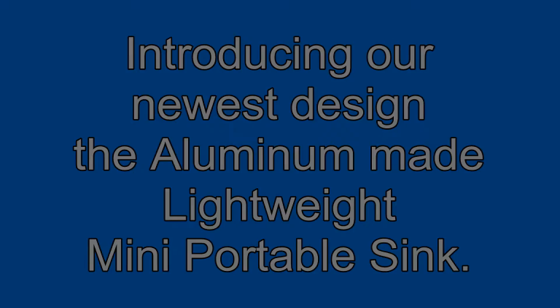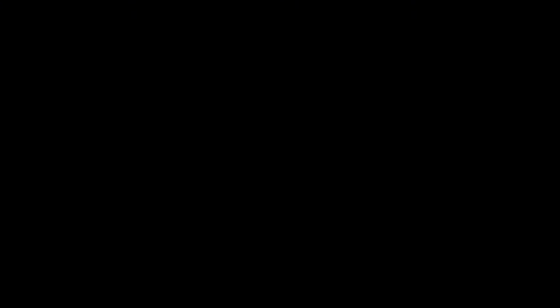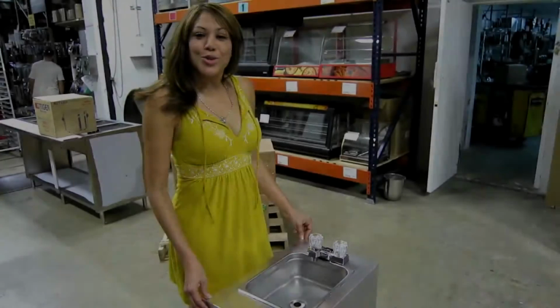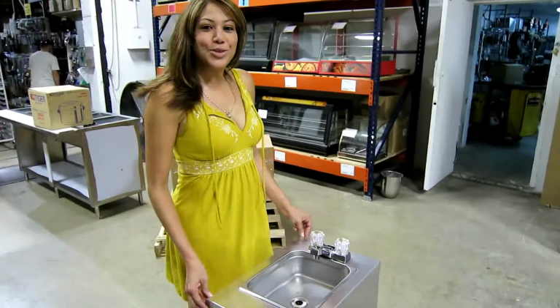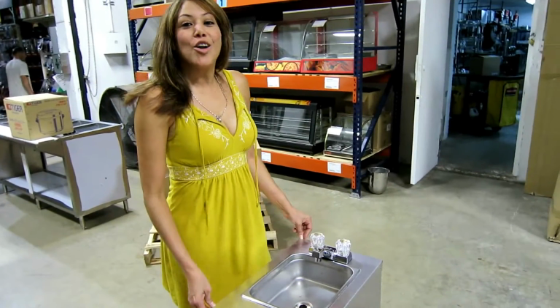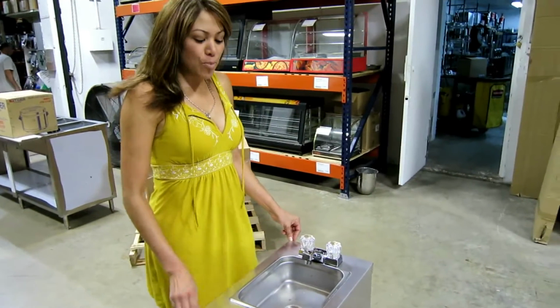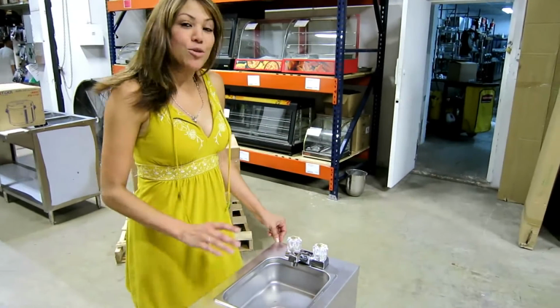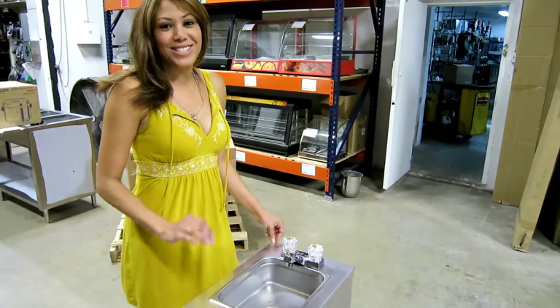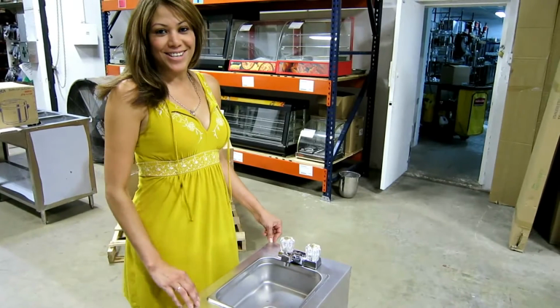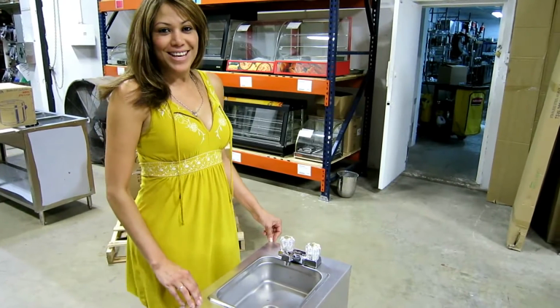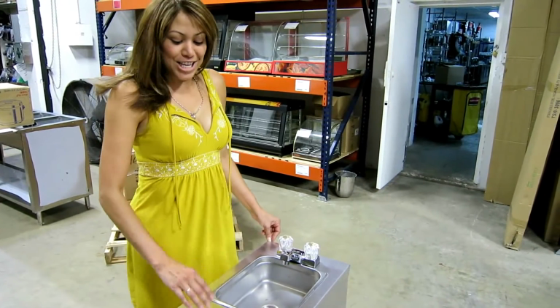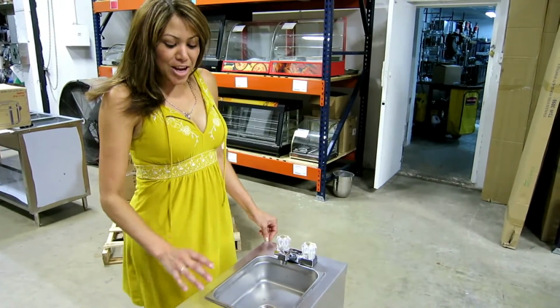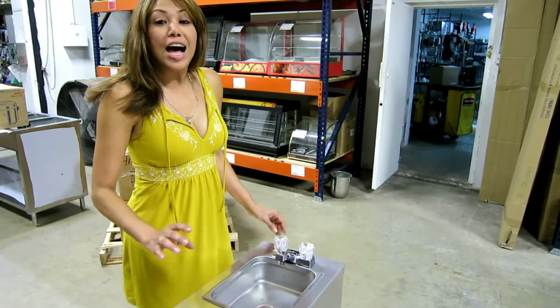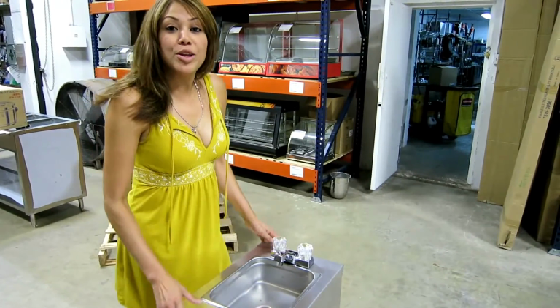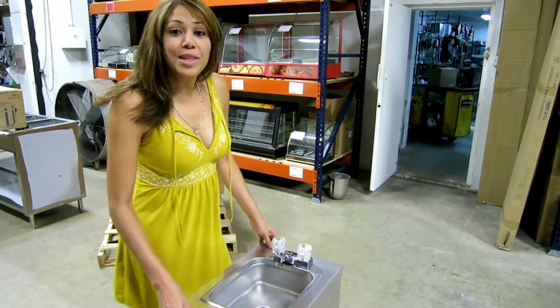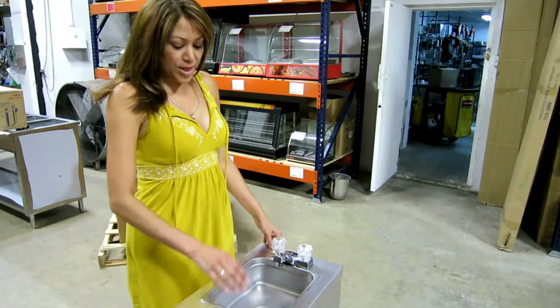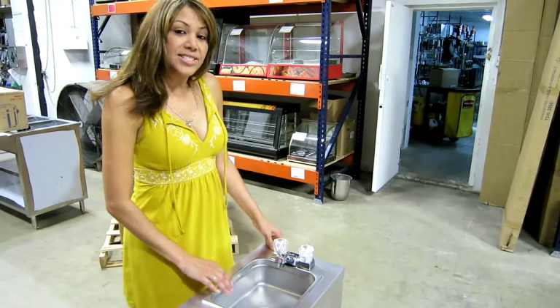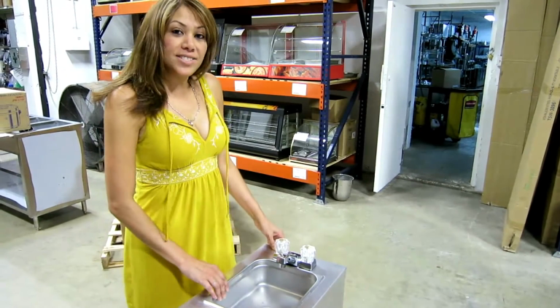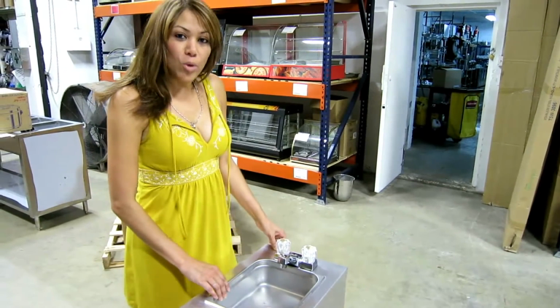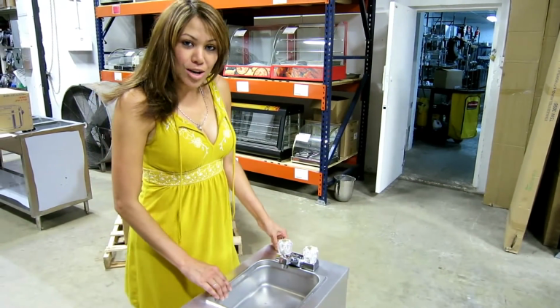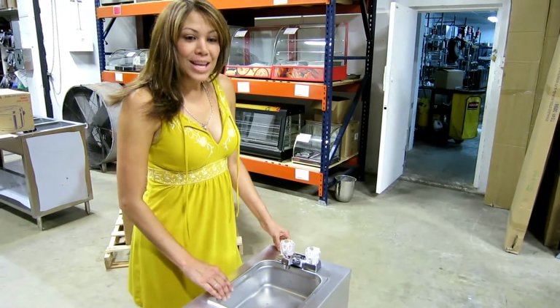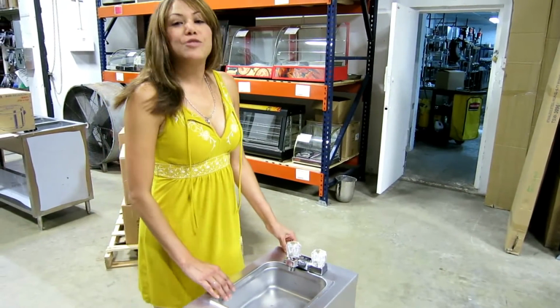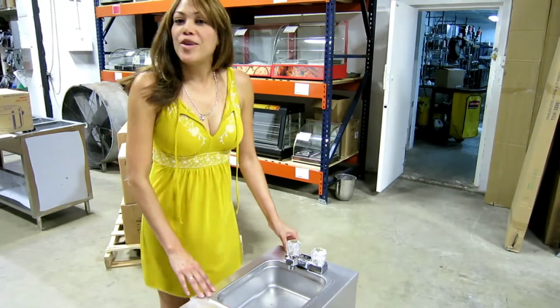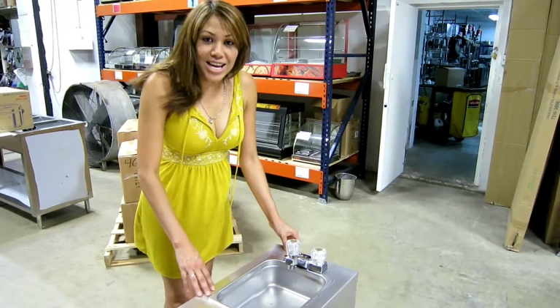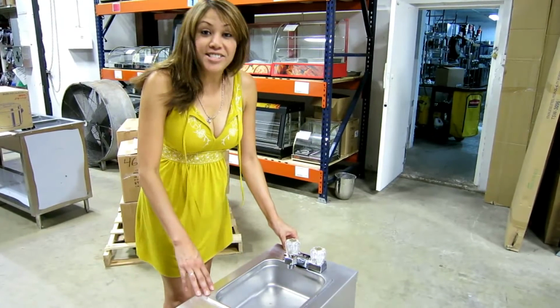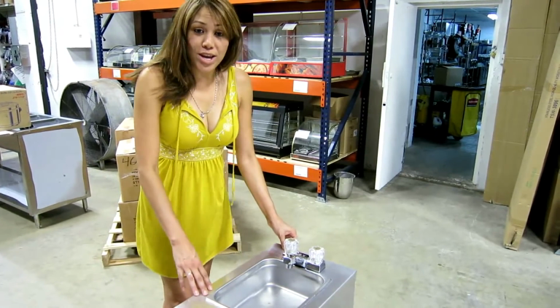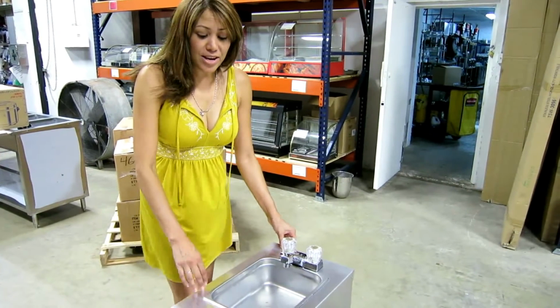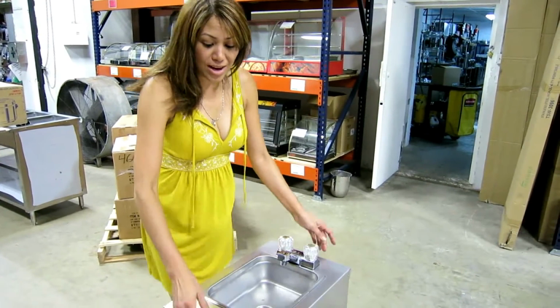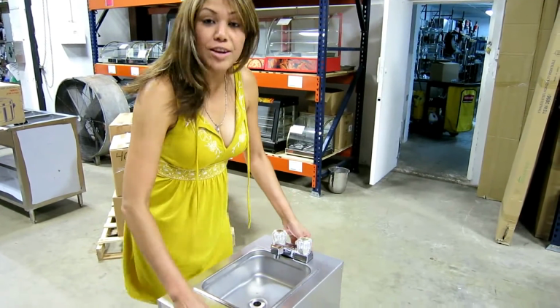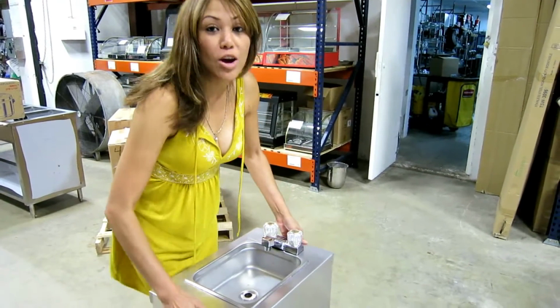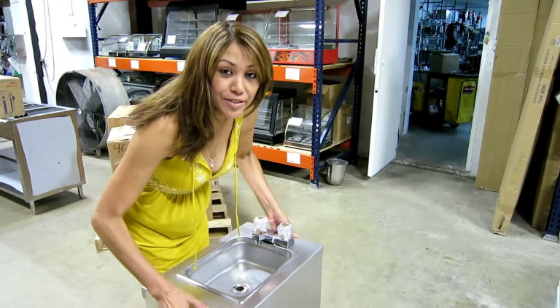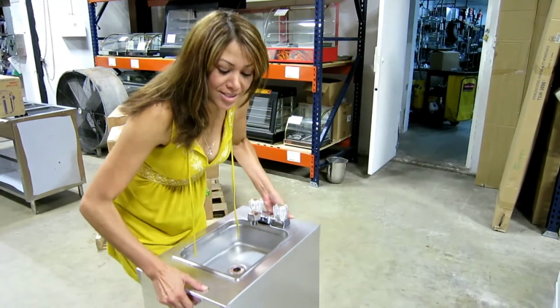I want to introduce our new portable mini sink. It's made of aluminum with a stainless steel bowl. It's very light, easy to carry. You can lift it — look how I lift it myself.